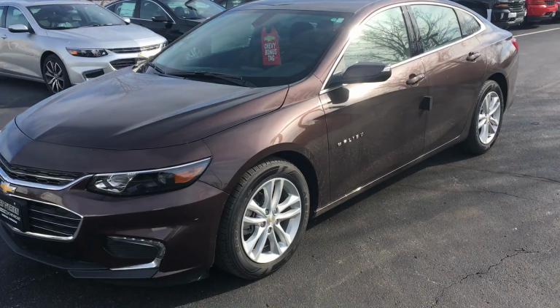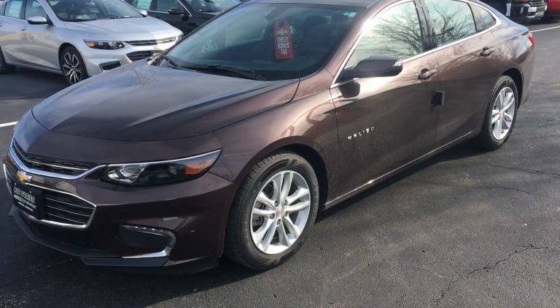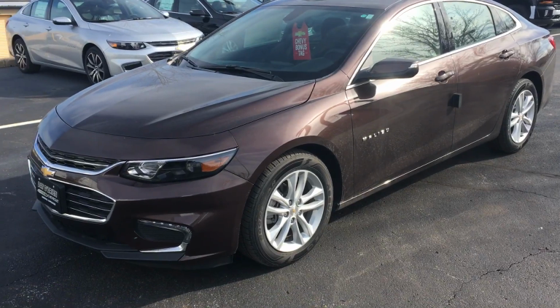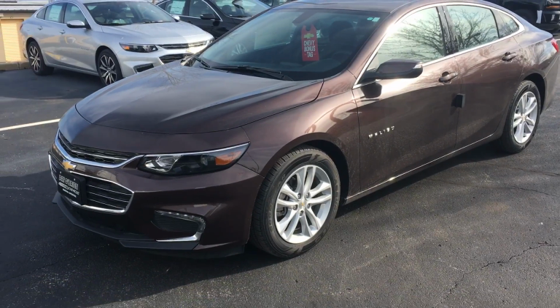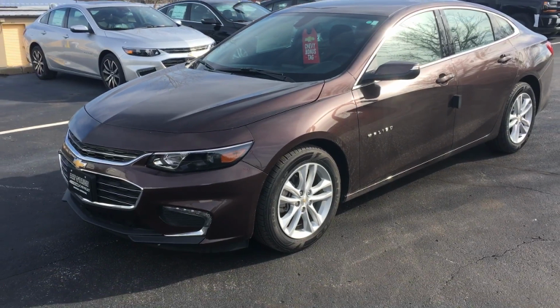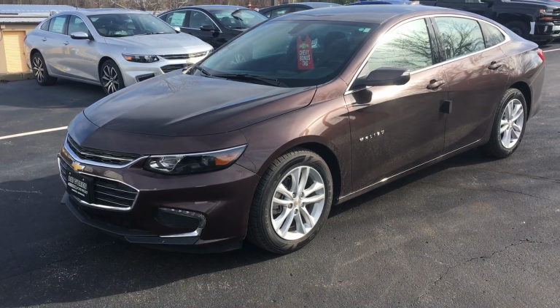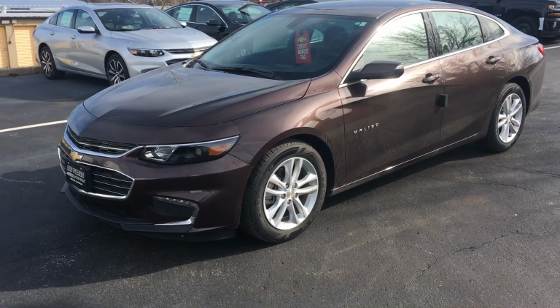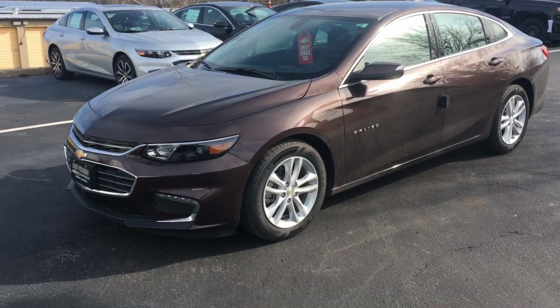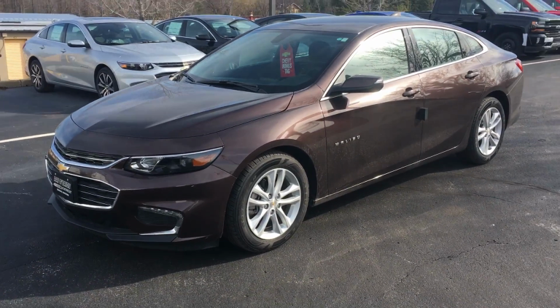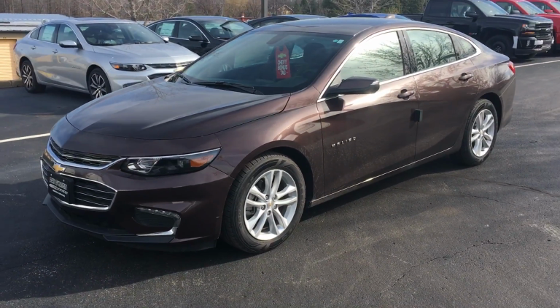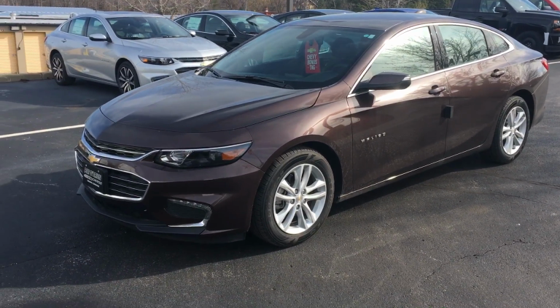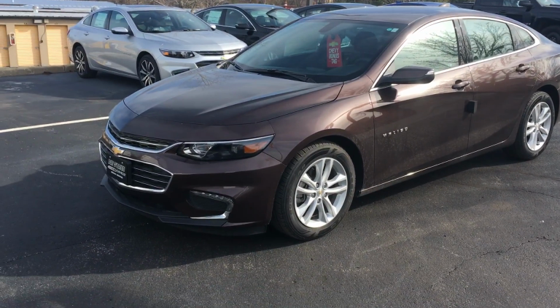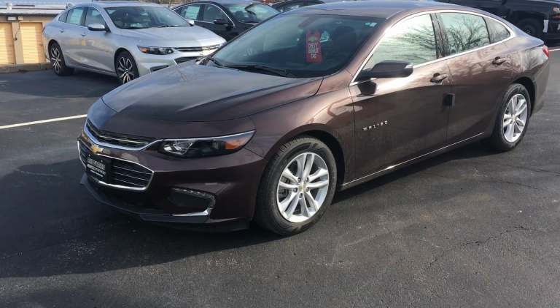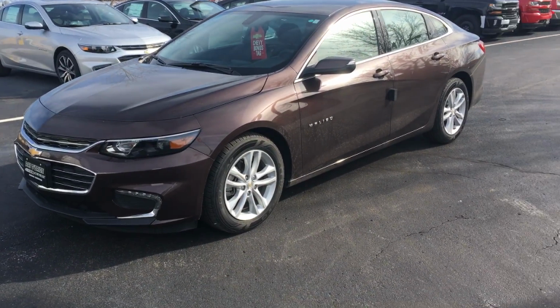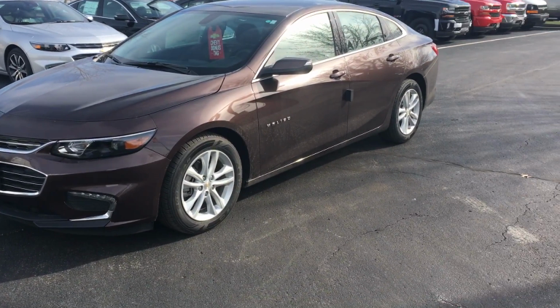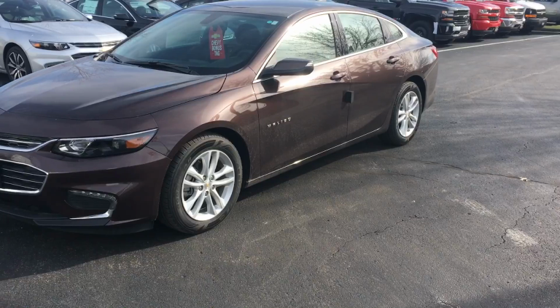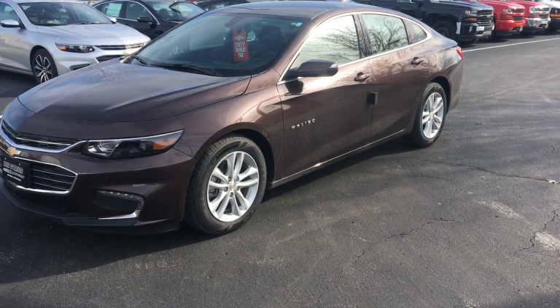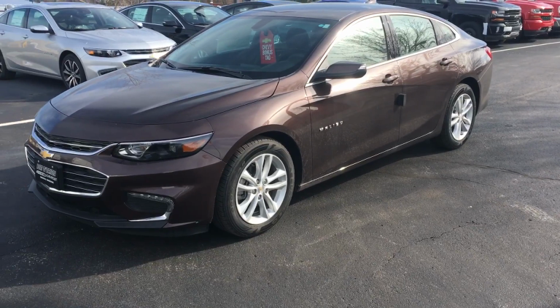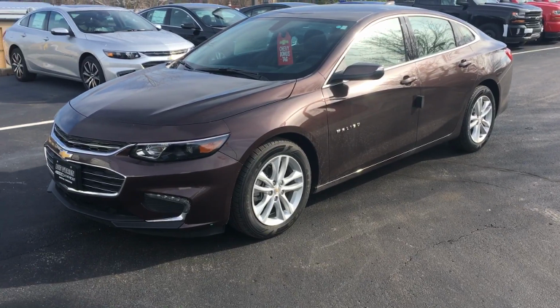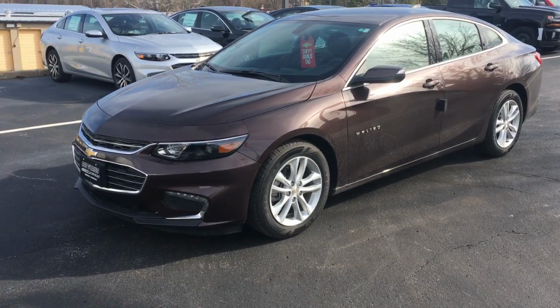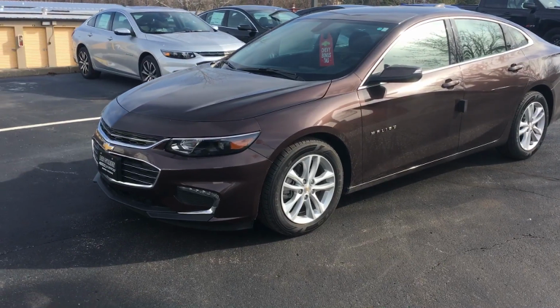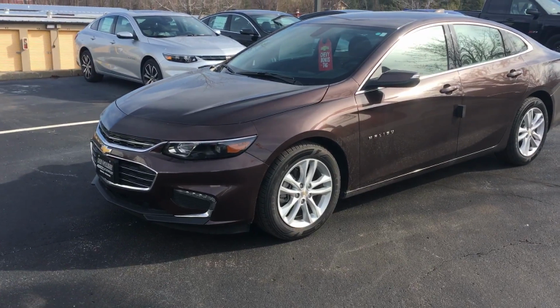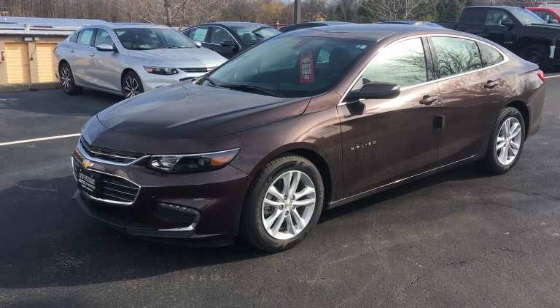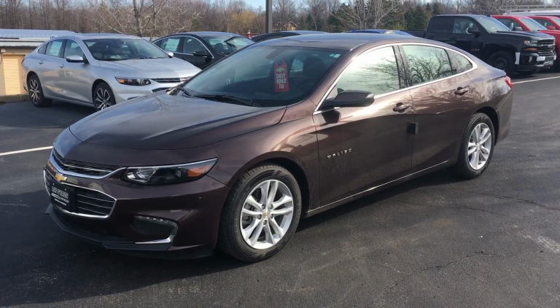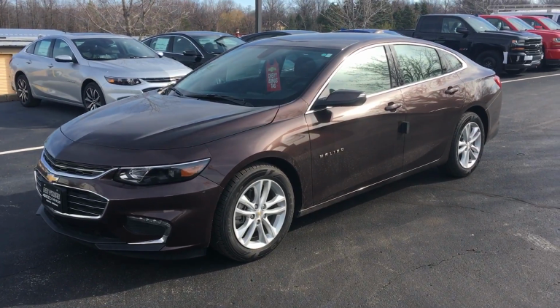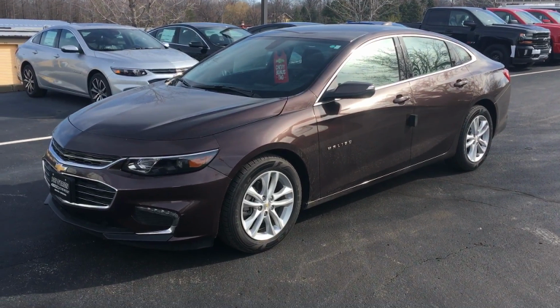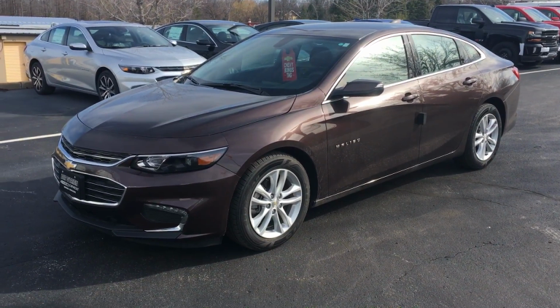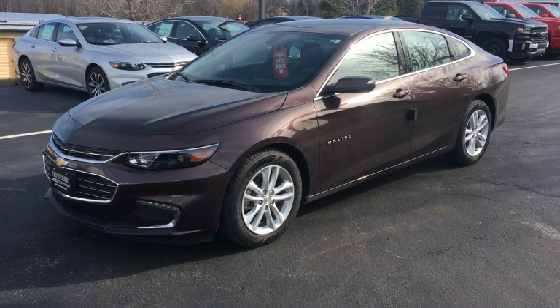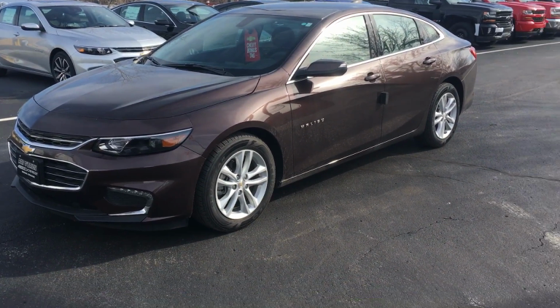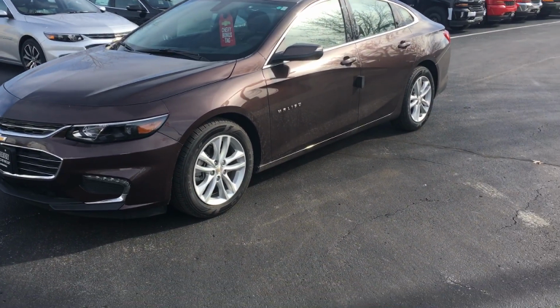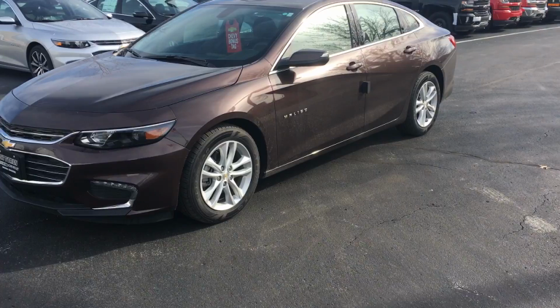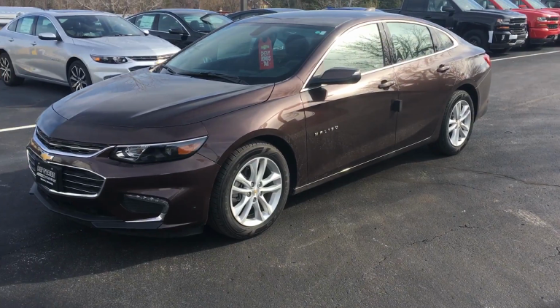Good afternoon Cathy, this is Andrew Smith with Pedal Brine Chevrolet. Just wanted to make a quick video for you about the 2016 Chevy Malibu LT you inquired about online.